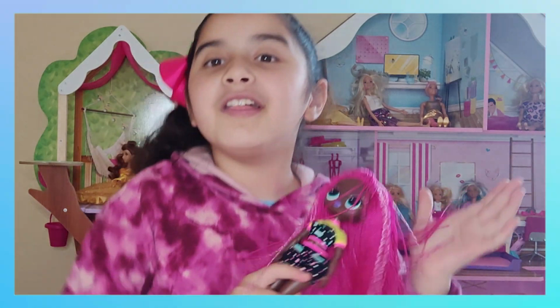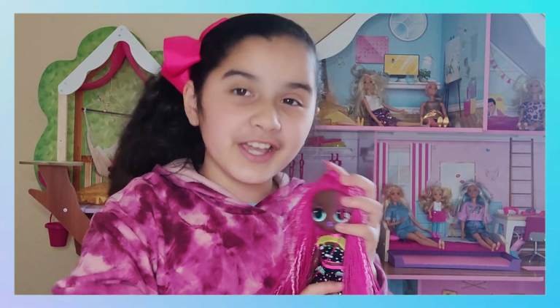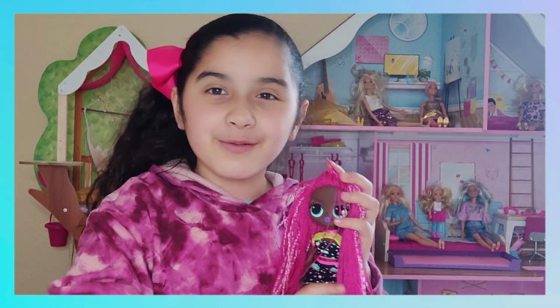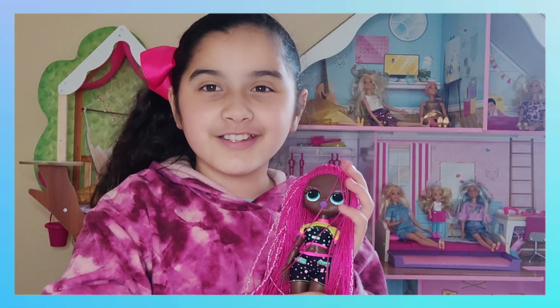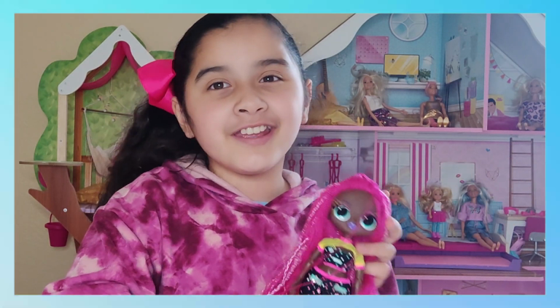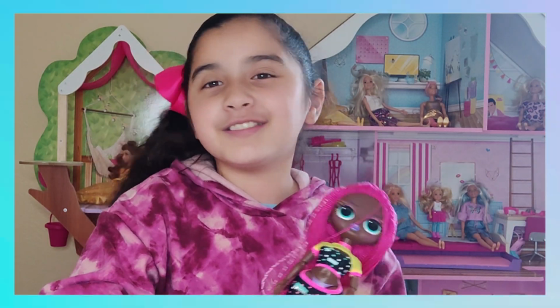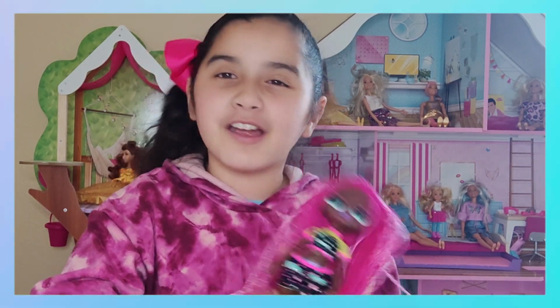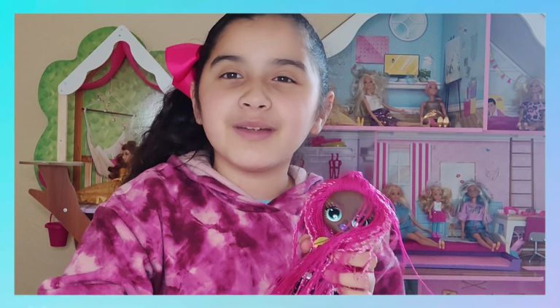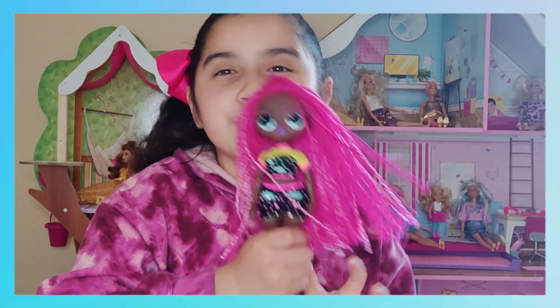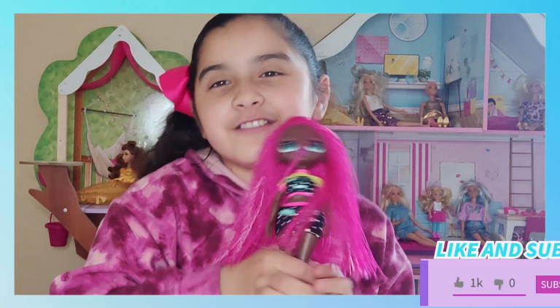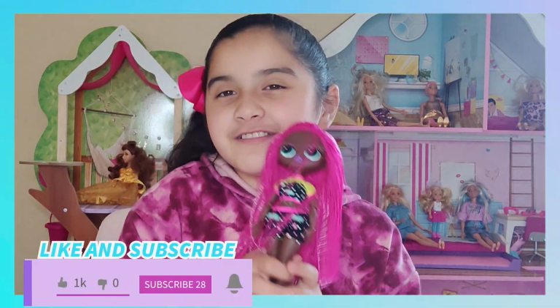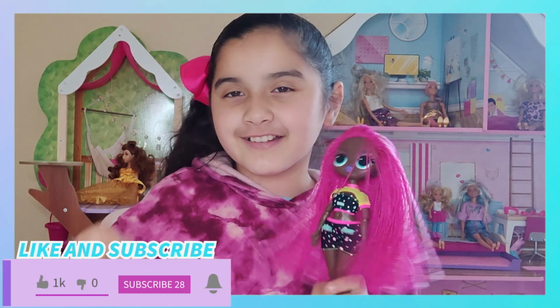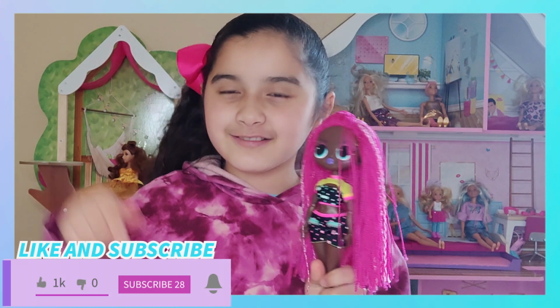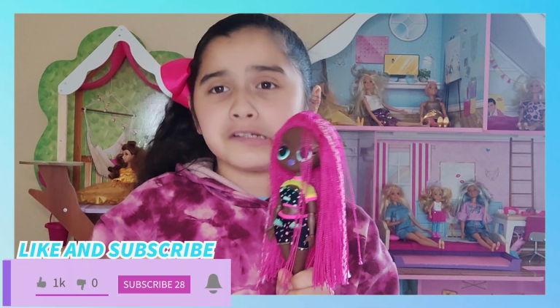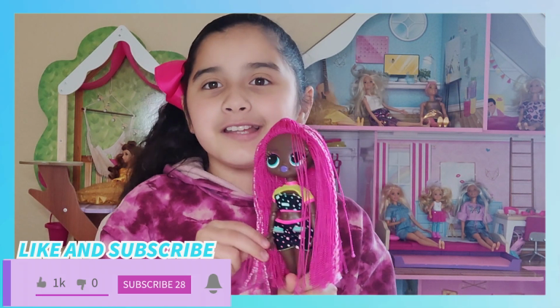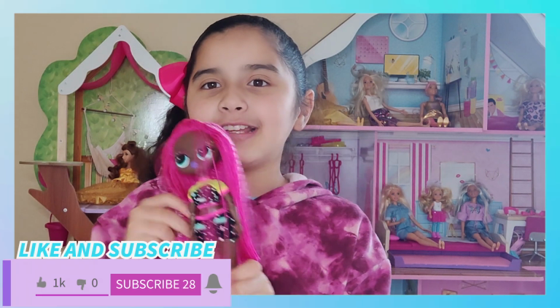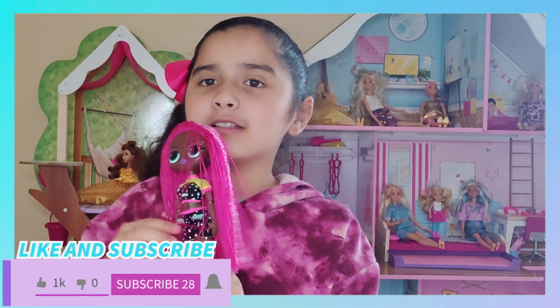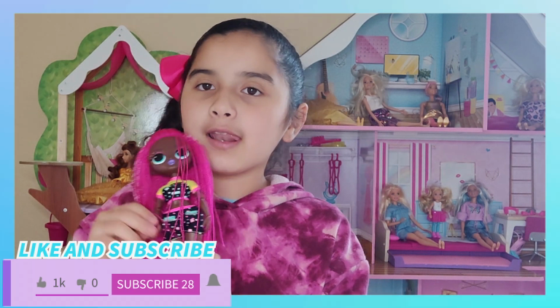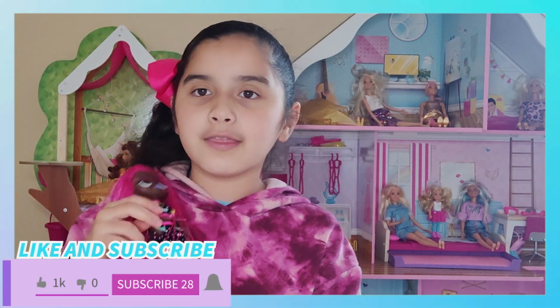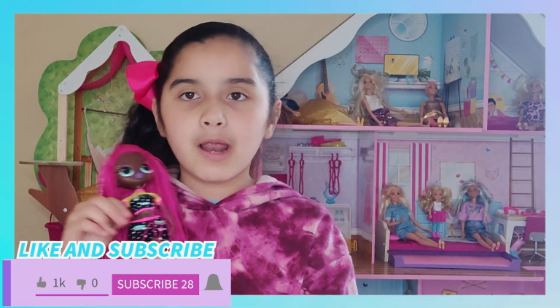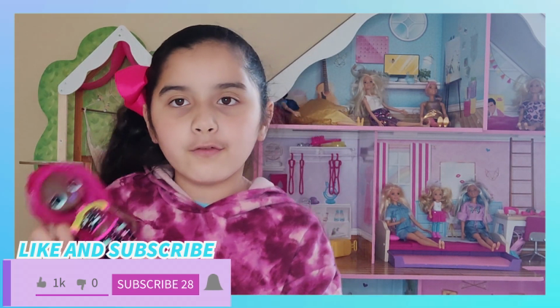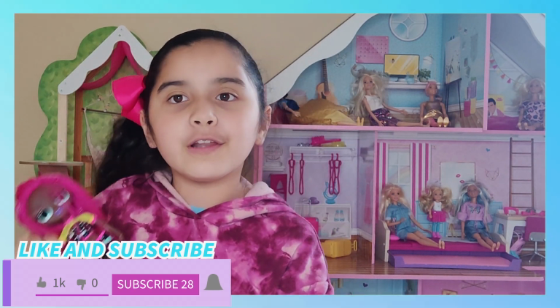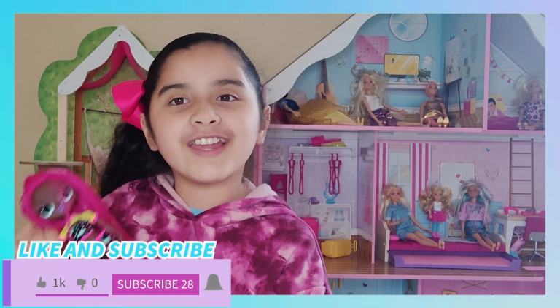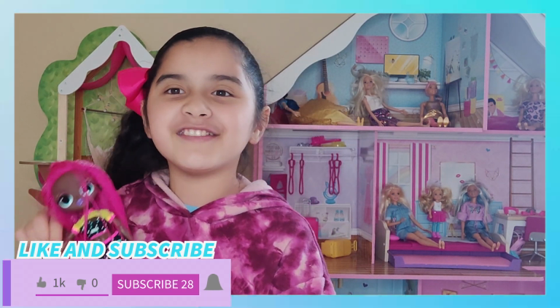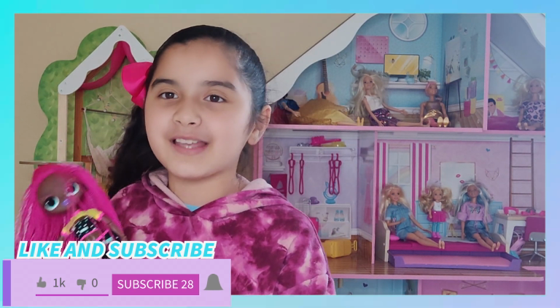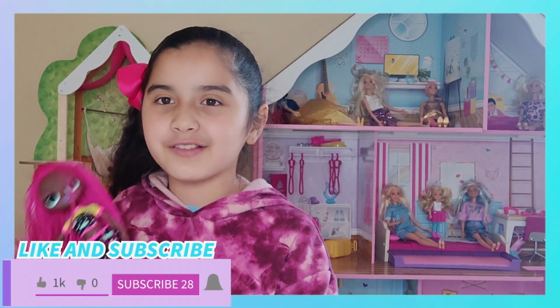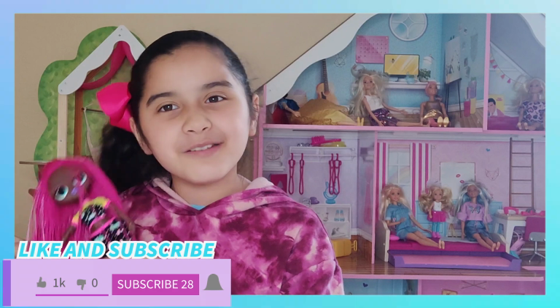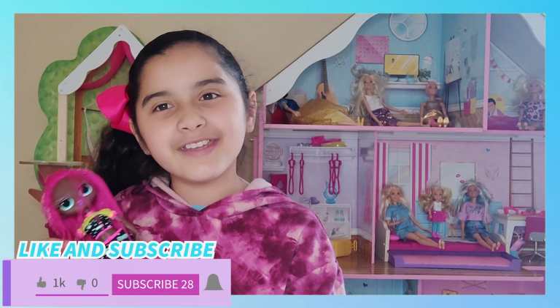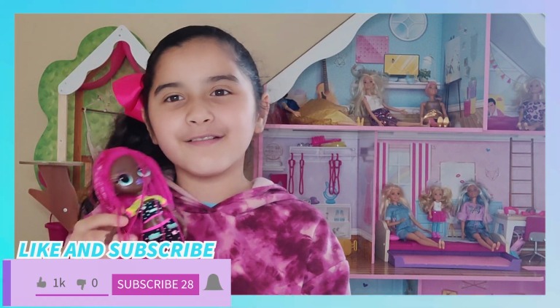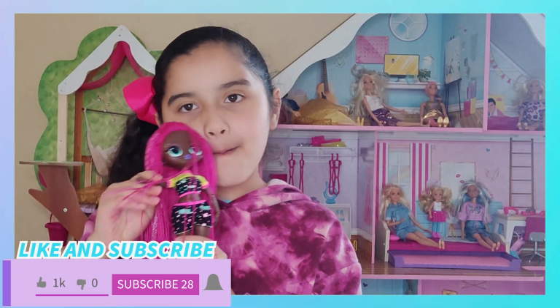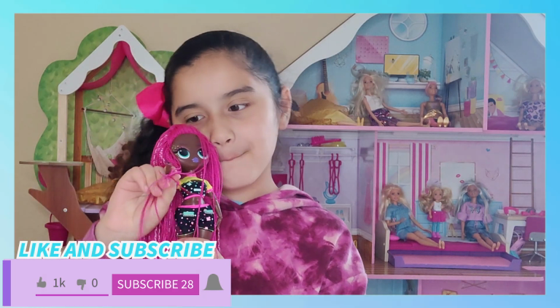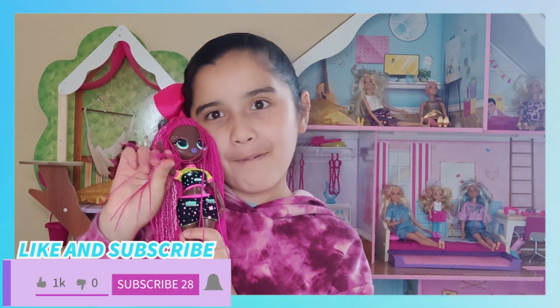So here she is! Thanks for watching — subscribe to my YouTube channel down here and click that bell for notifications every time I post a new video. Bye!